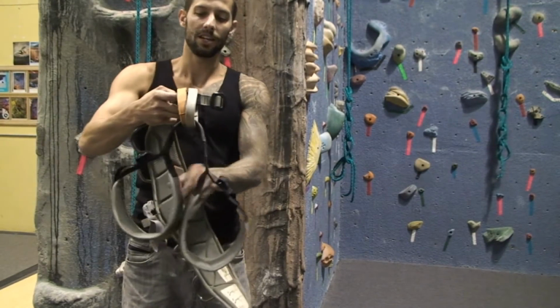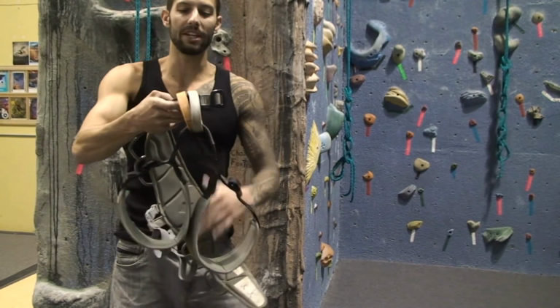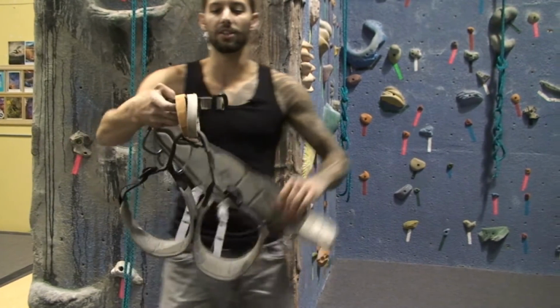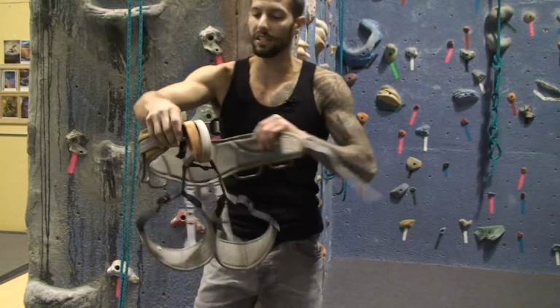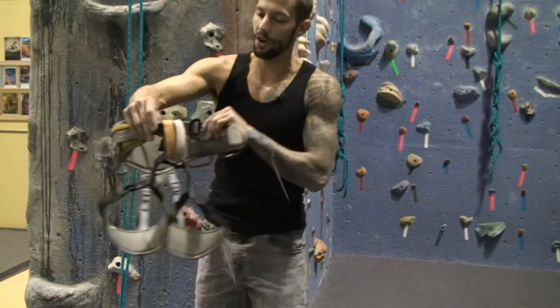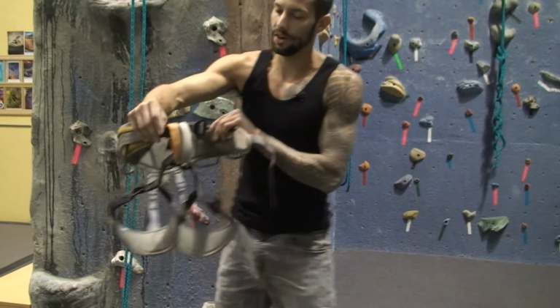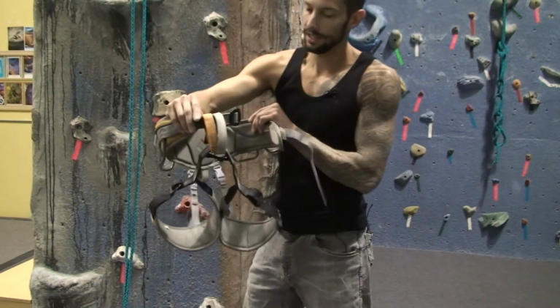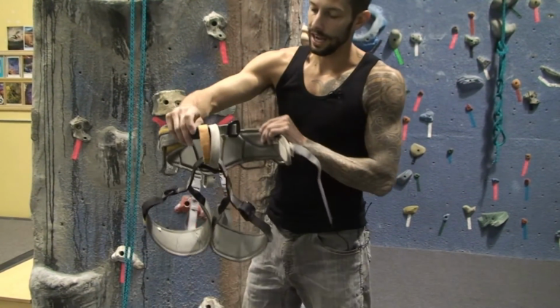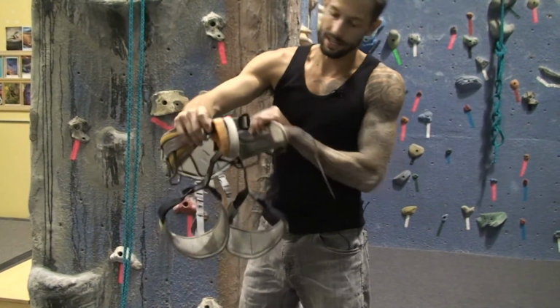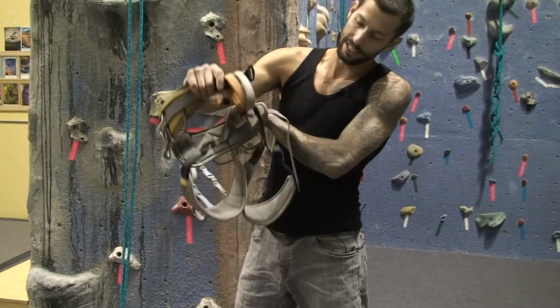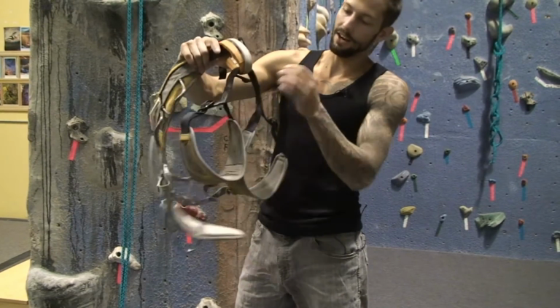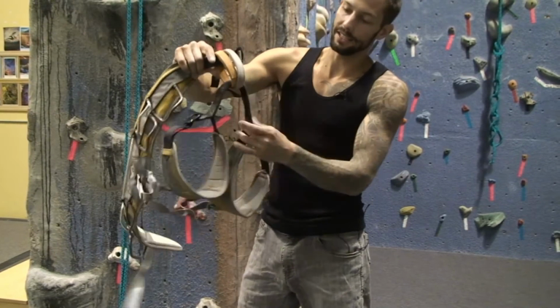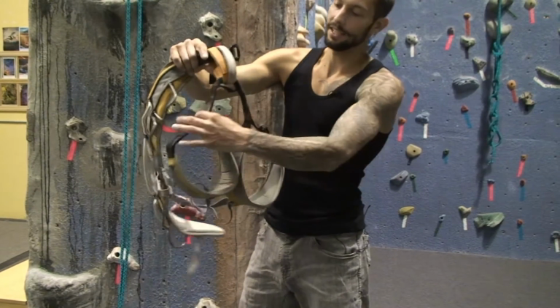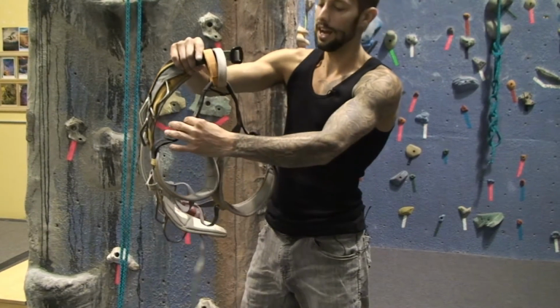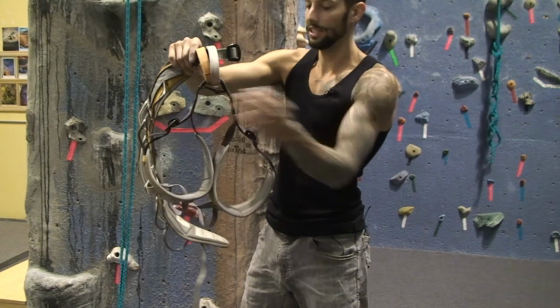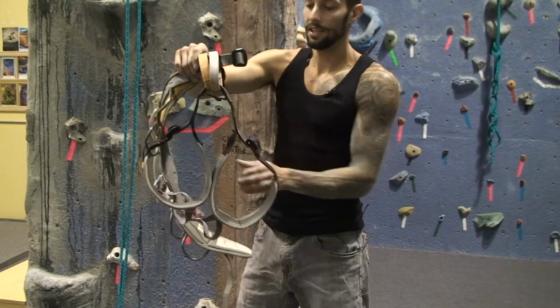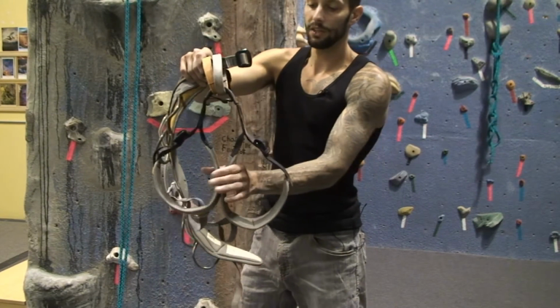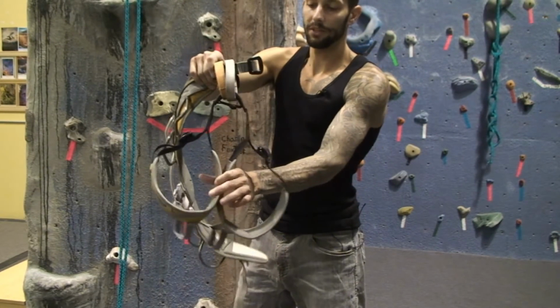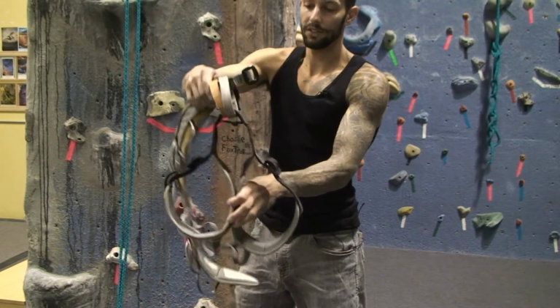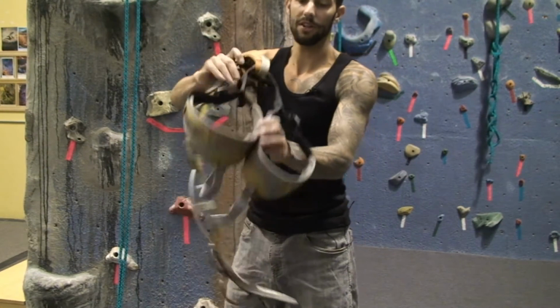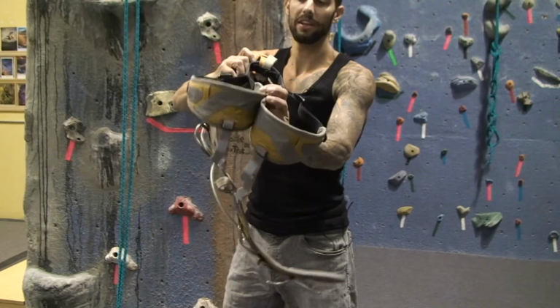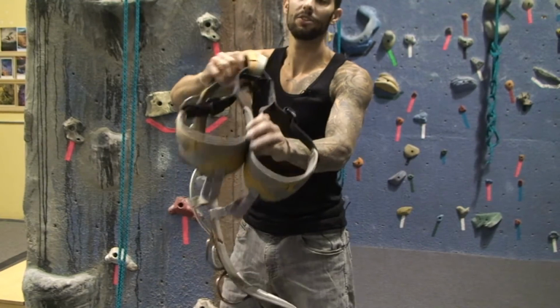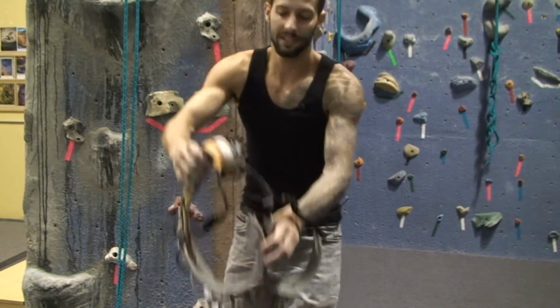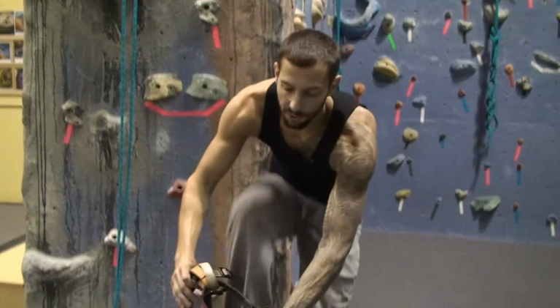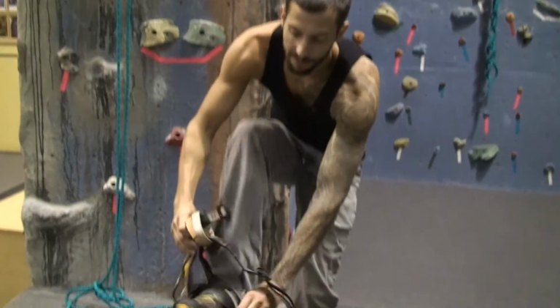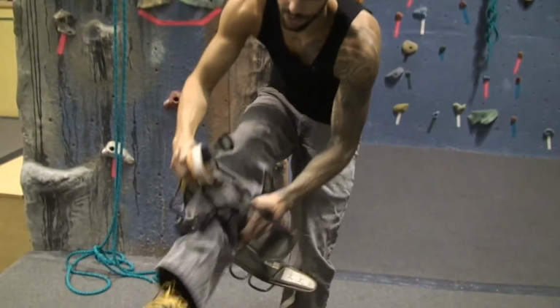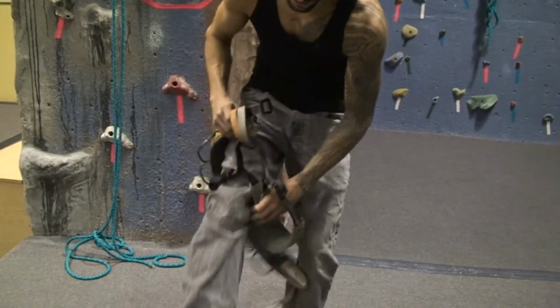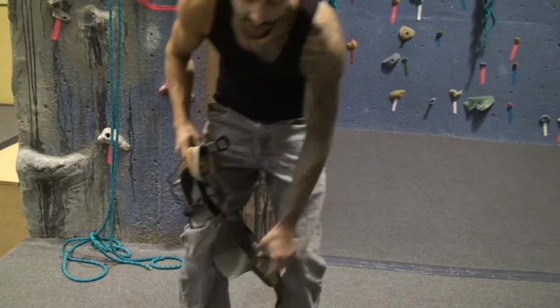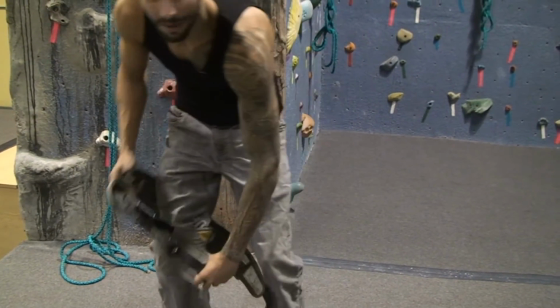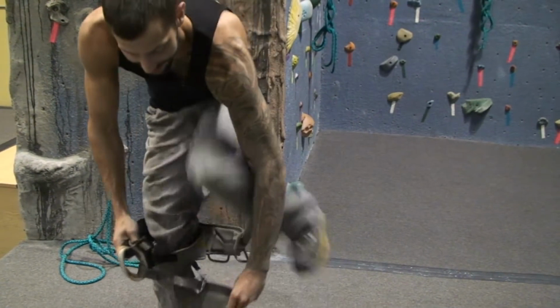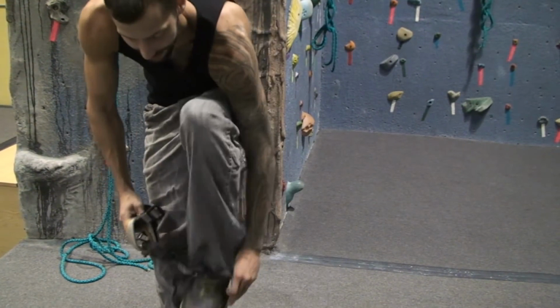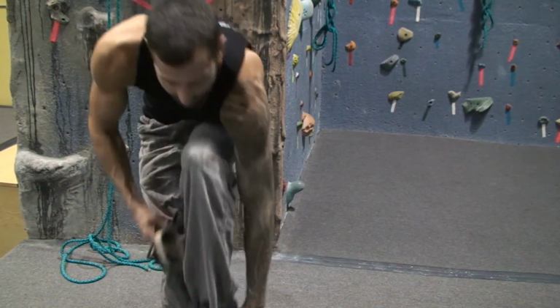You want to make sure that there's no twists in your harness at all, and as it sits down everything is nice and non-twisted. You're going to grab the middle side of your two harness leg loops and put your right foot through just like a pair of pants, and your left foot through.